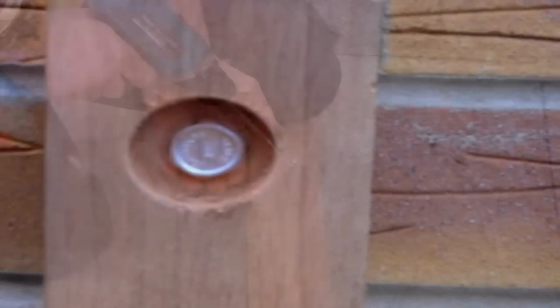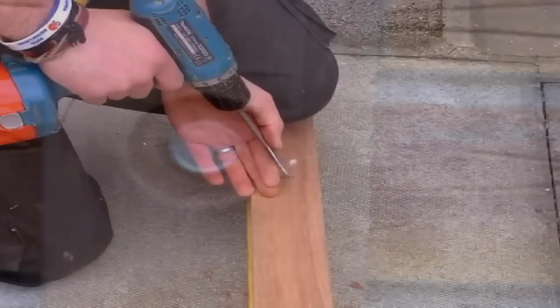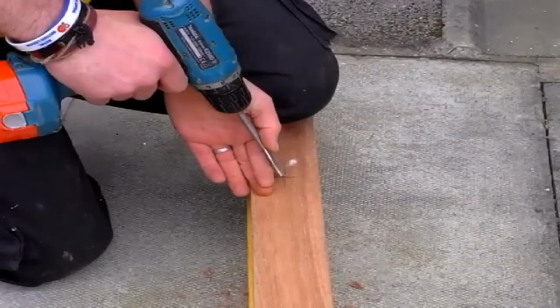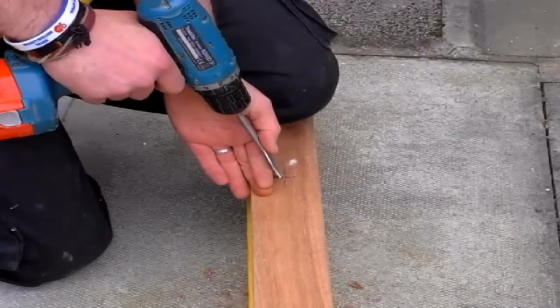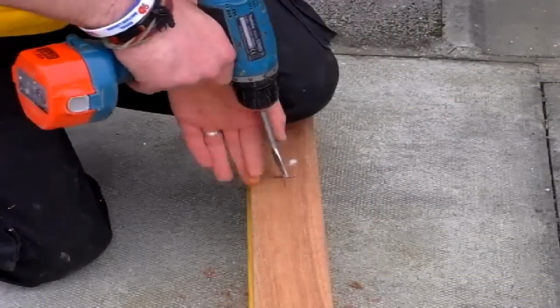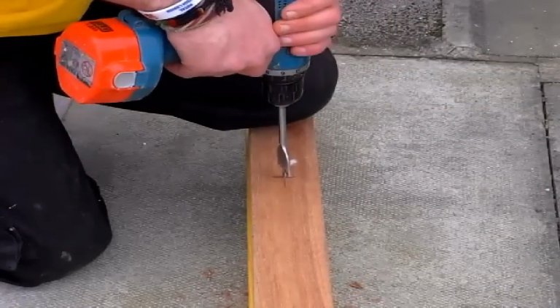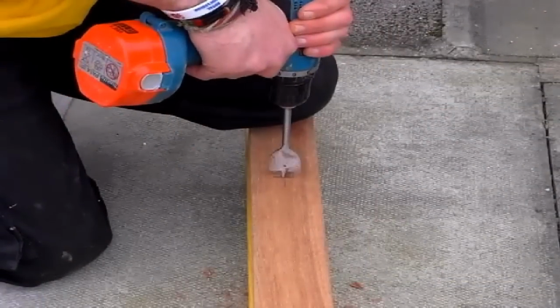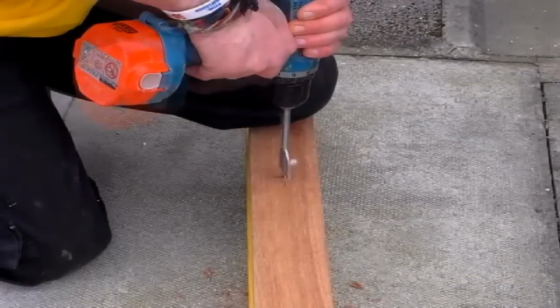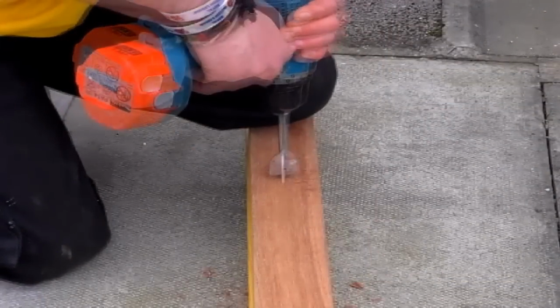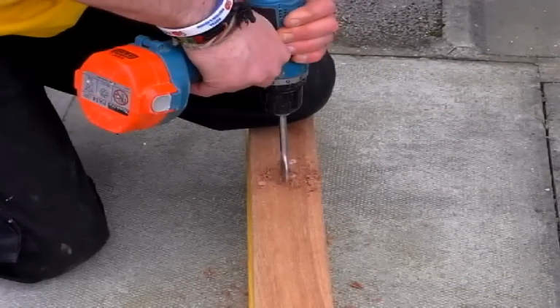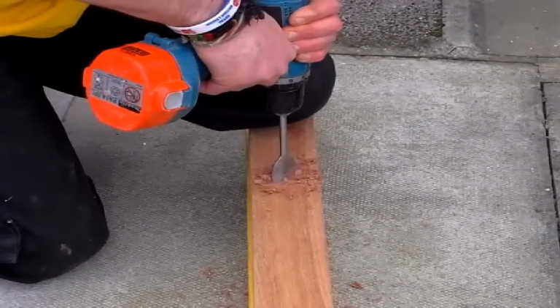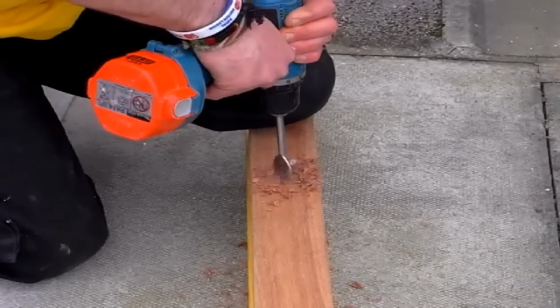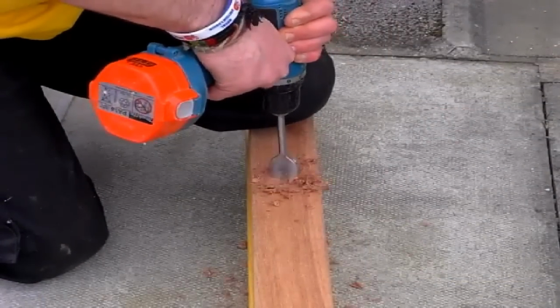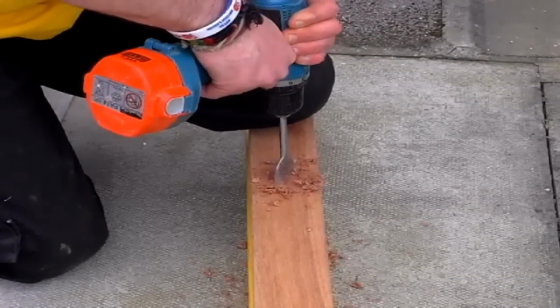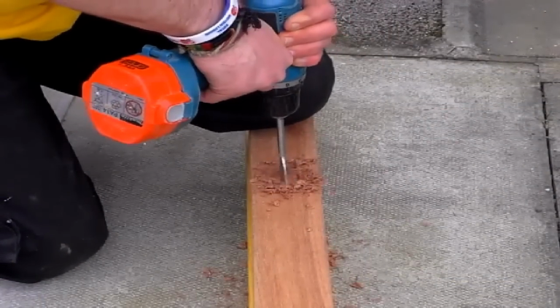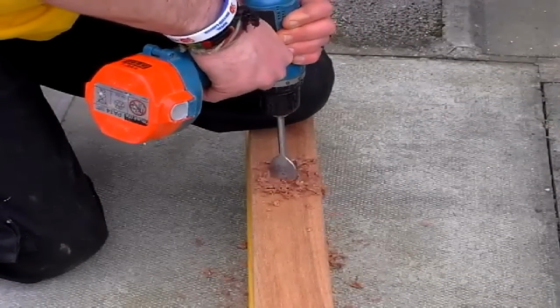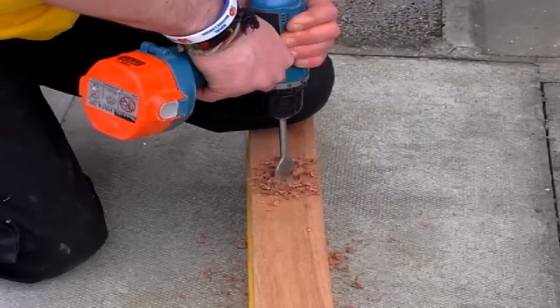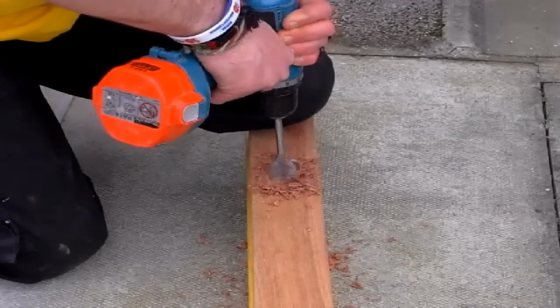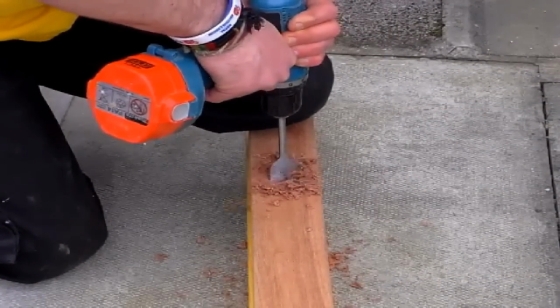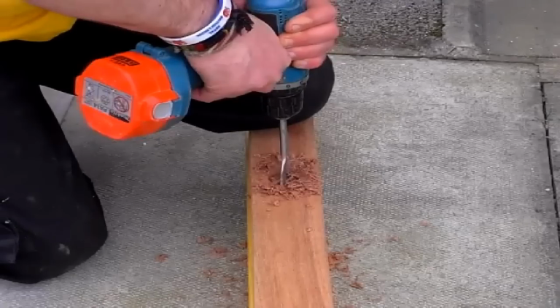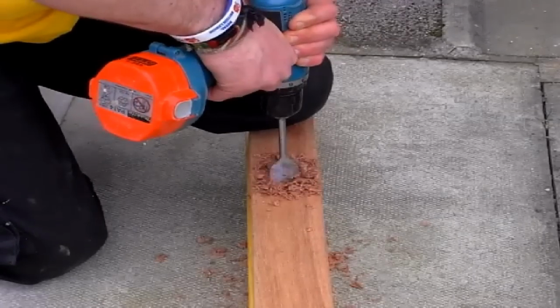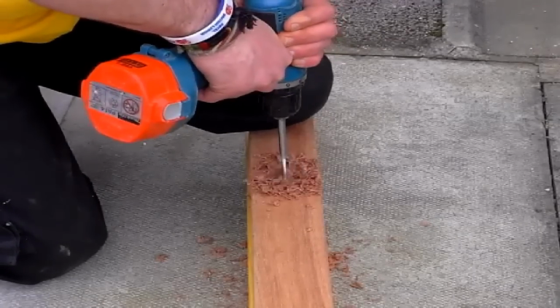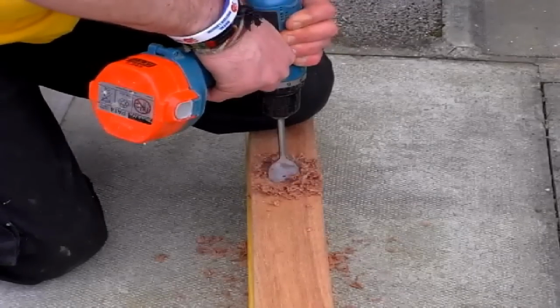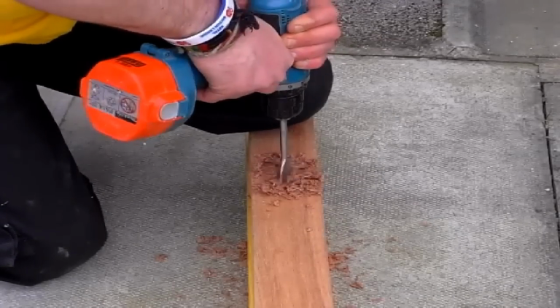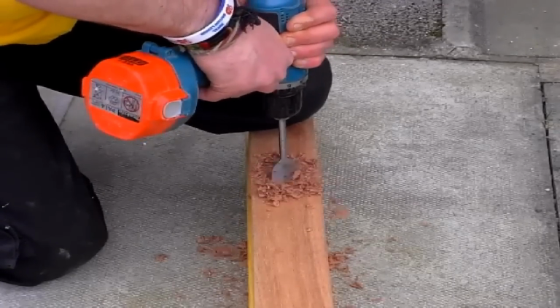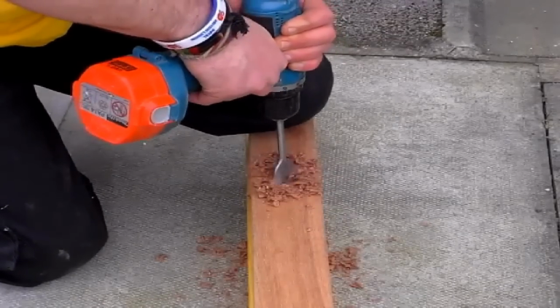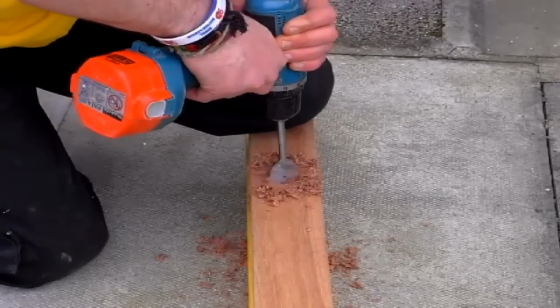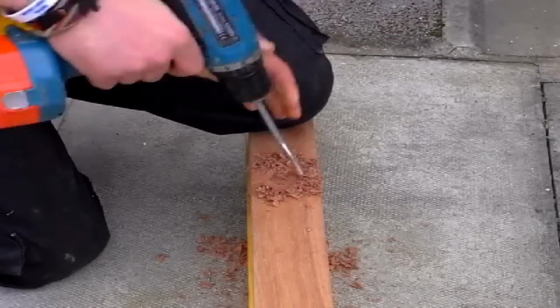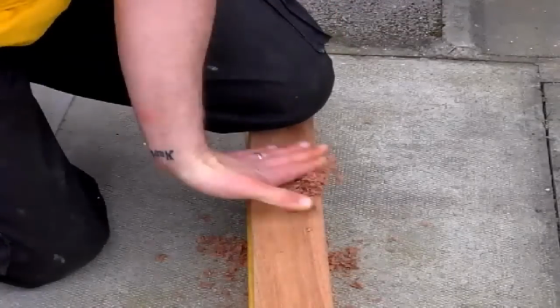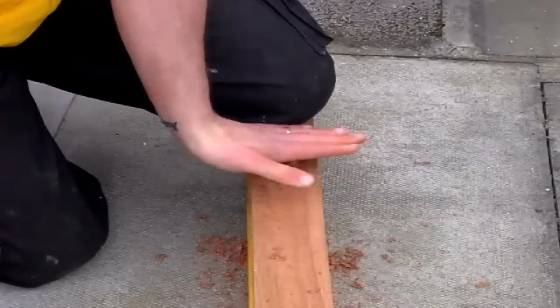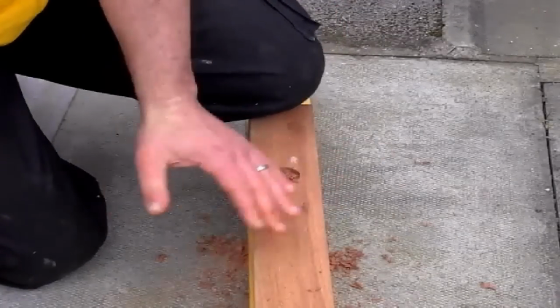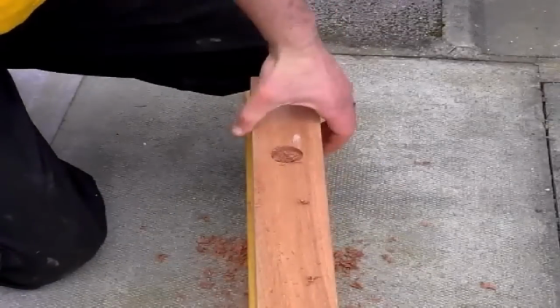Start off by drilling the countersink hole for the head of the bolts. This wants to be just deep enough so the head is below the surface, and wide enough to take the spanner or socket.